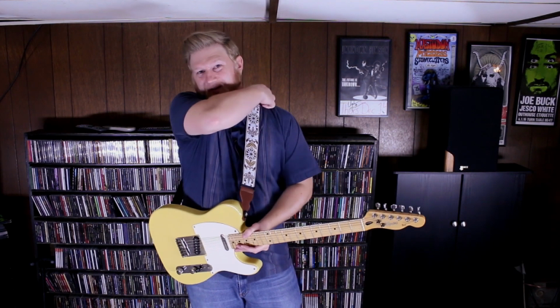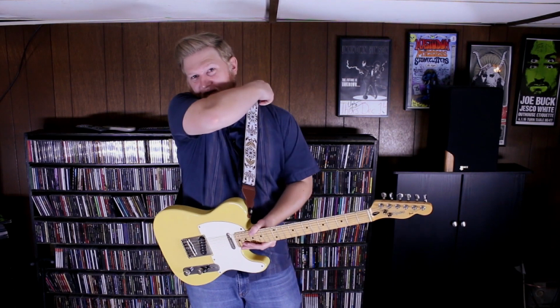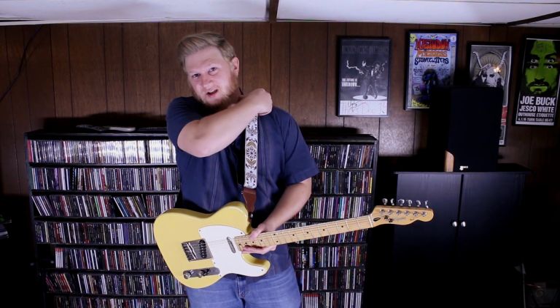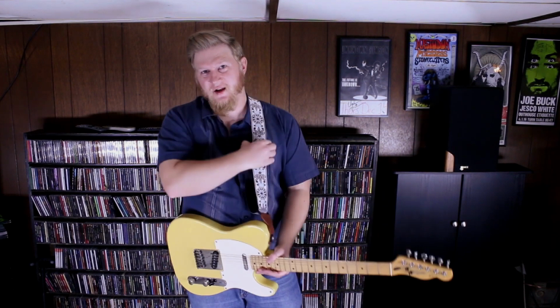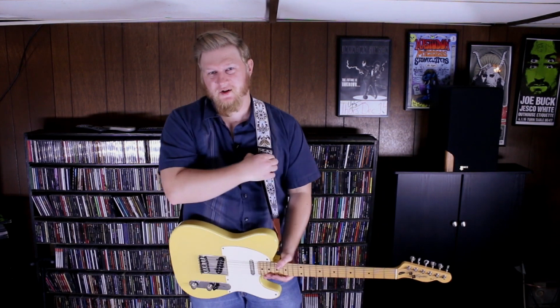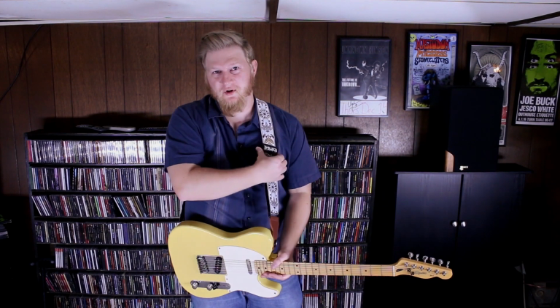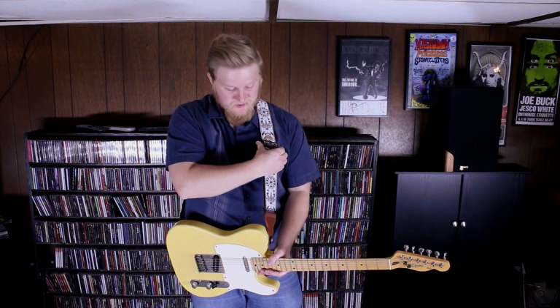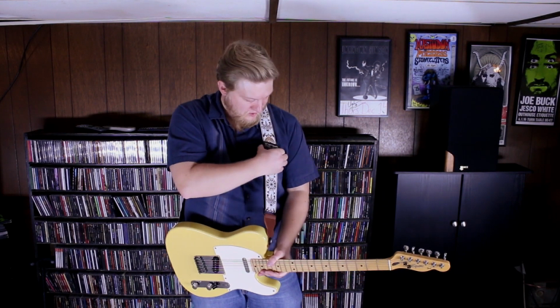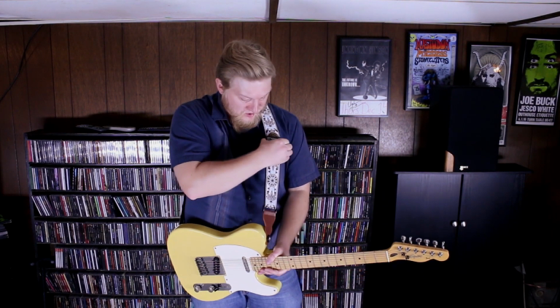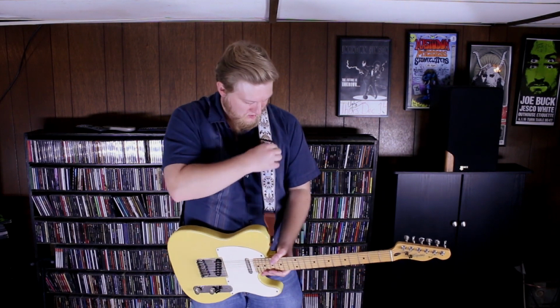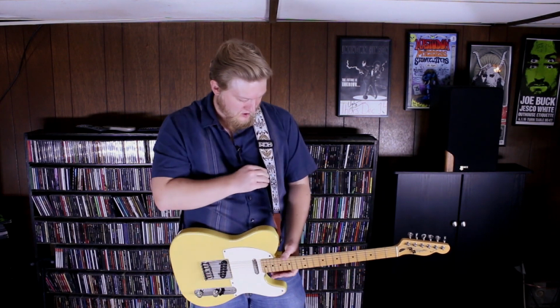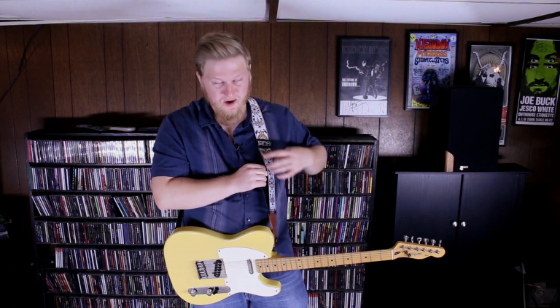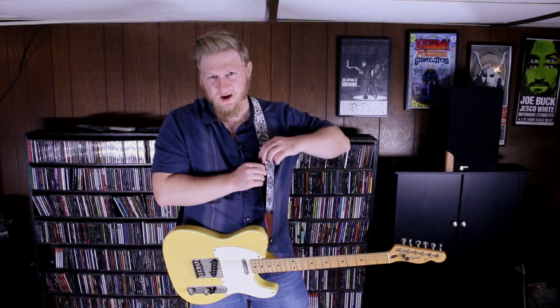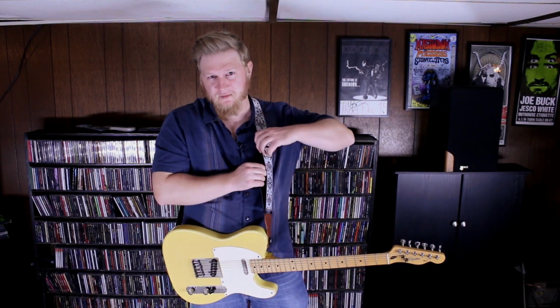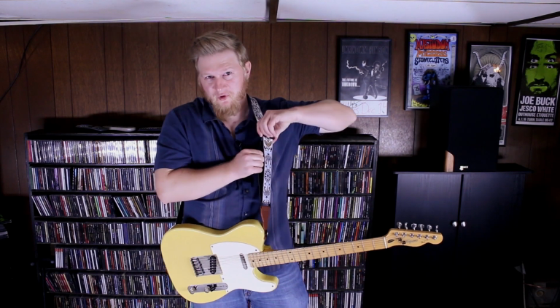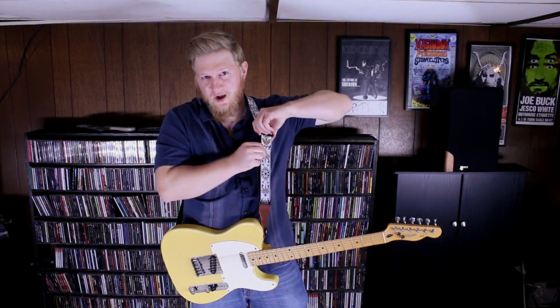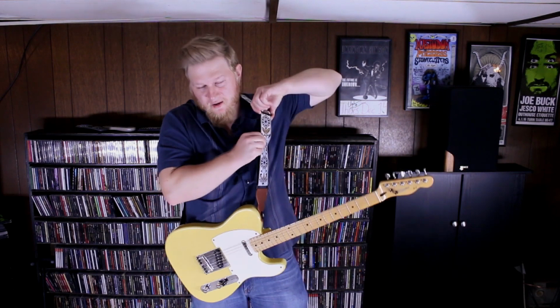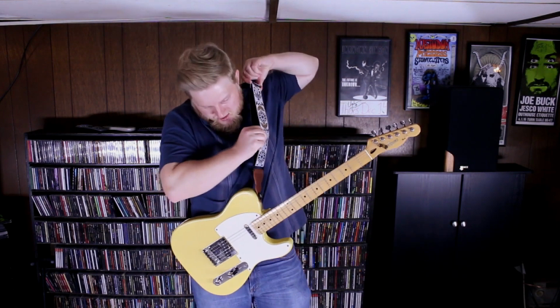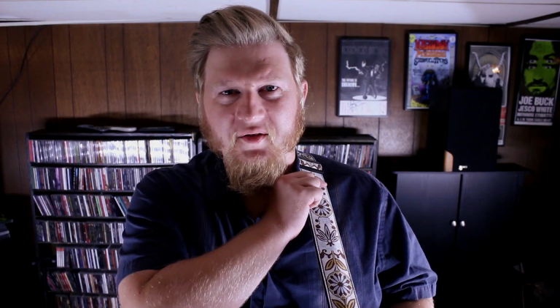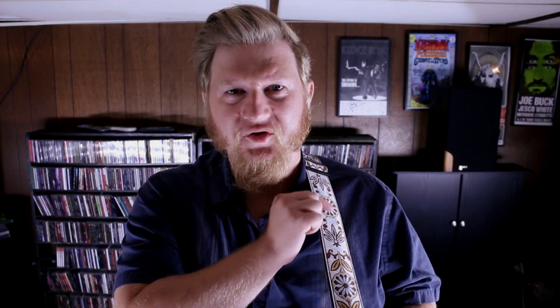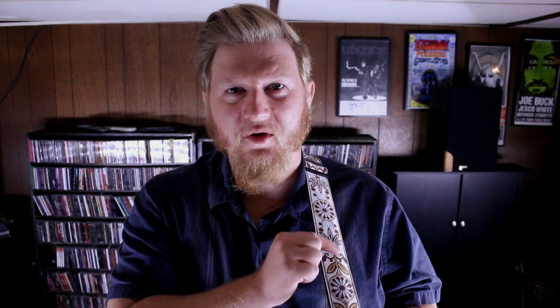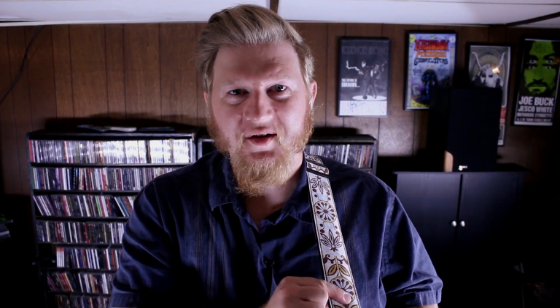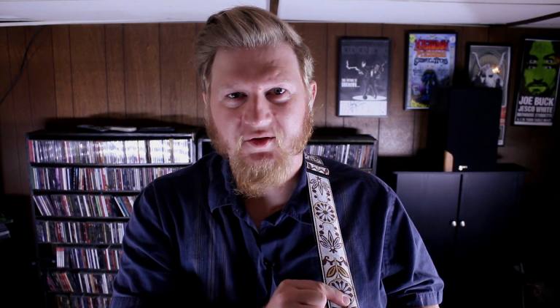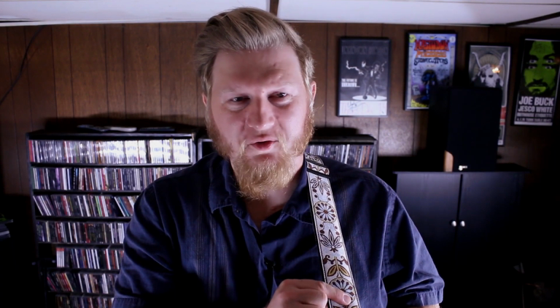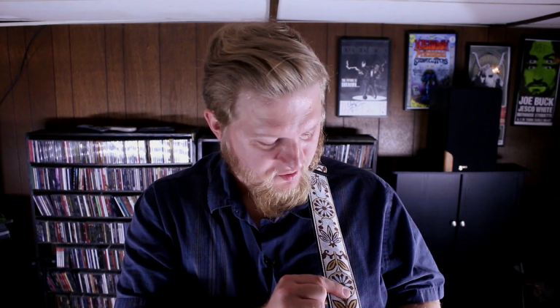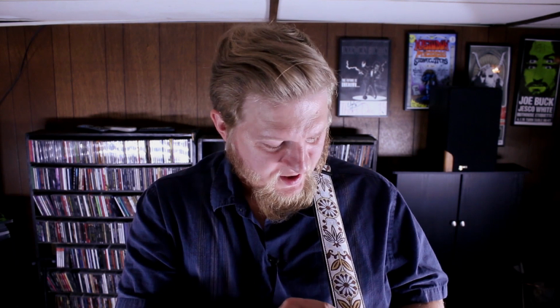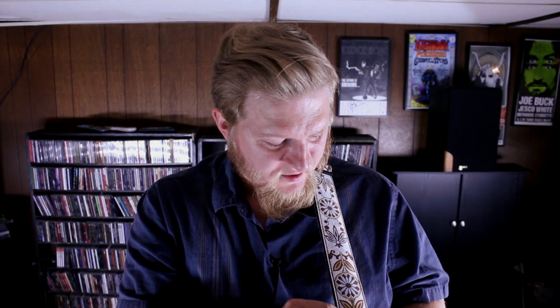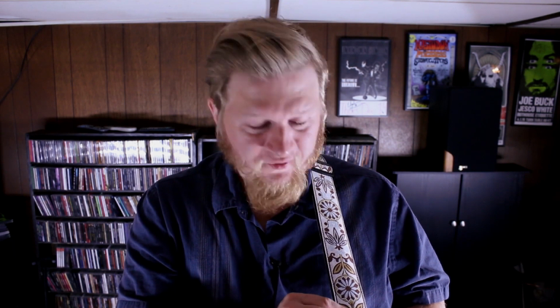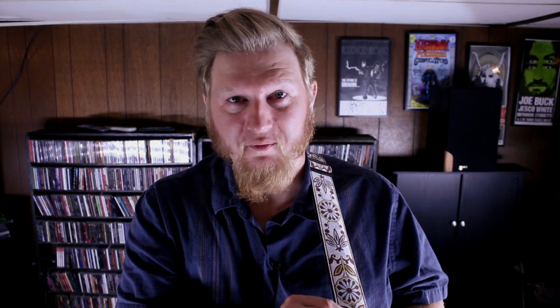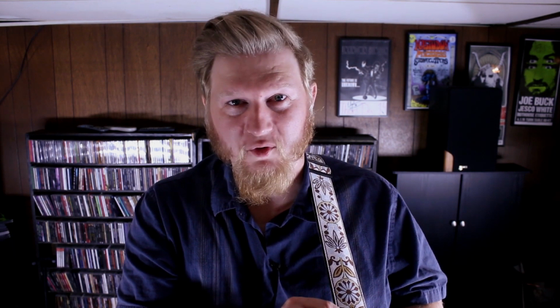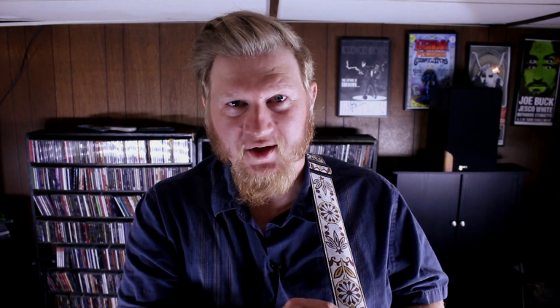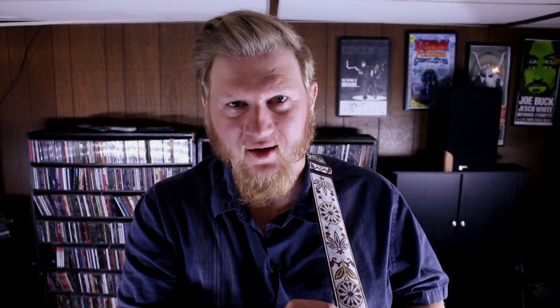It actually adjusts — it can adjust pretty low, as you can see, or I can adjust a little bit higher. I tend to prefer mine higher. This is just one of the many designs from Art Tribute, and you can find many more designs online.